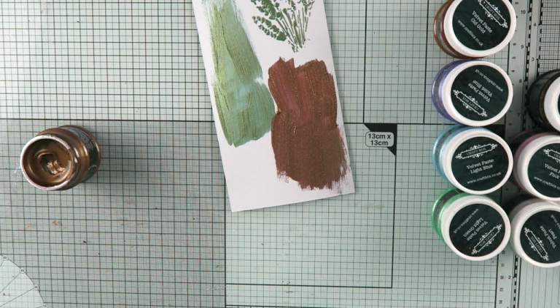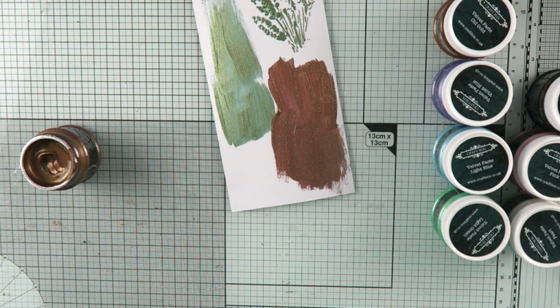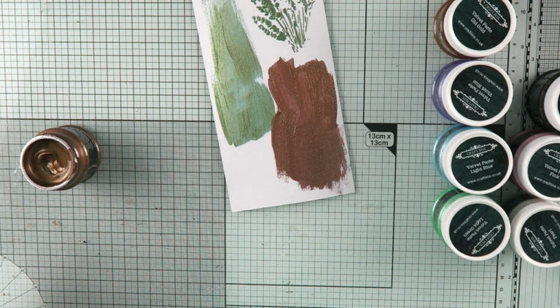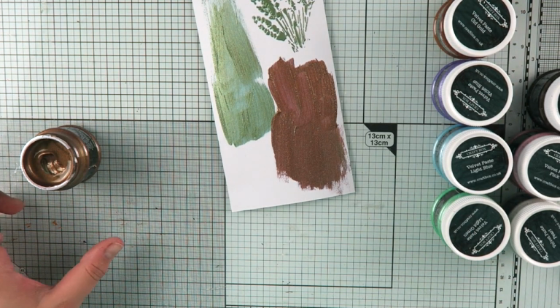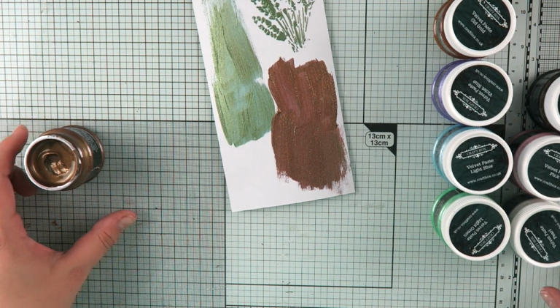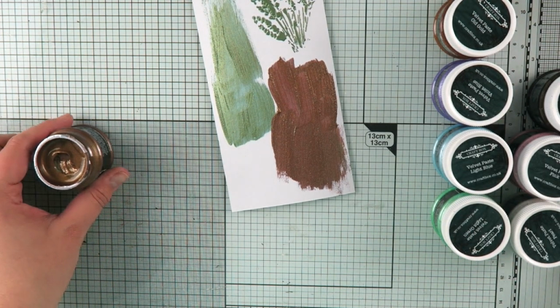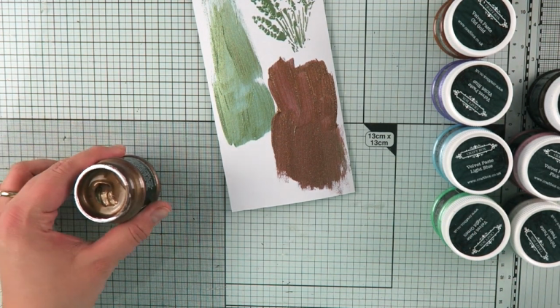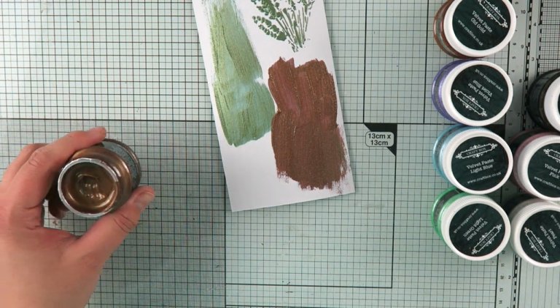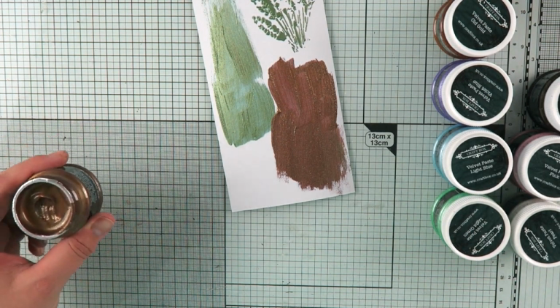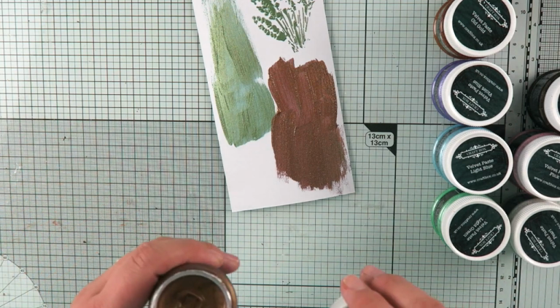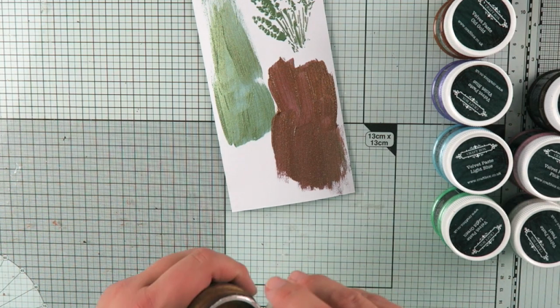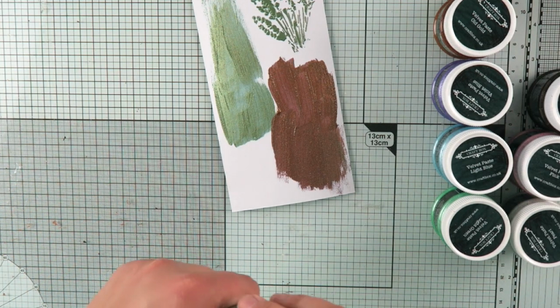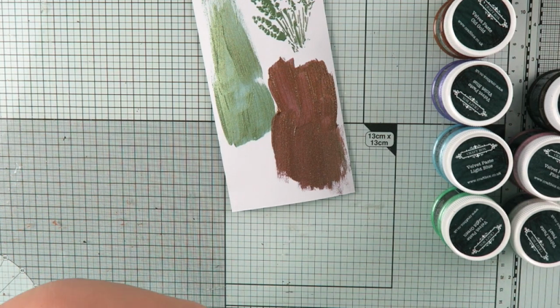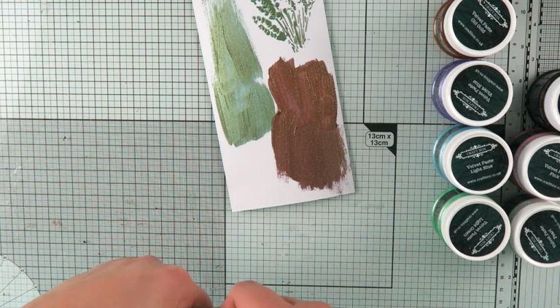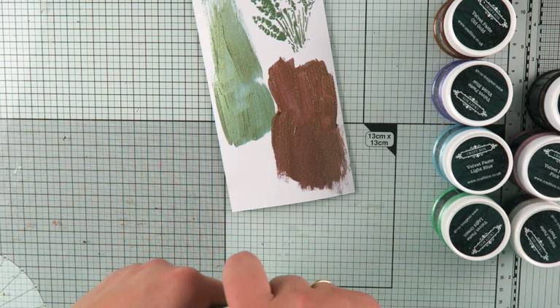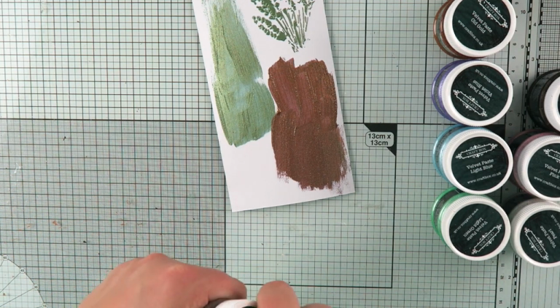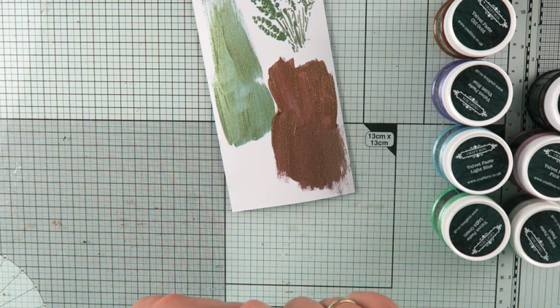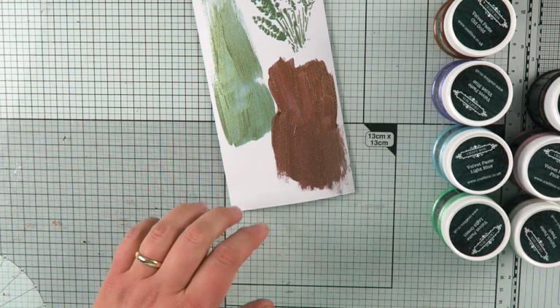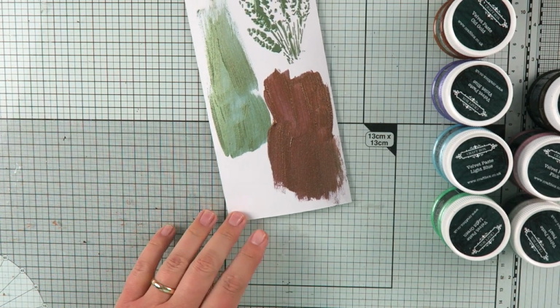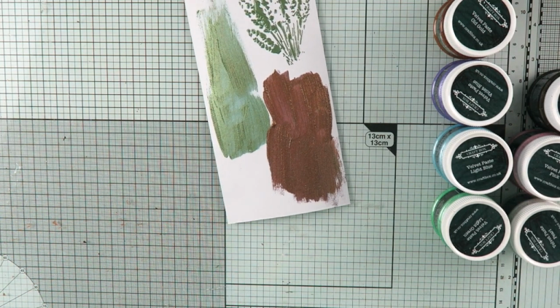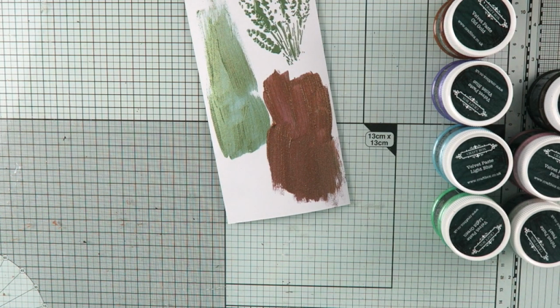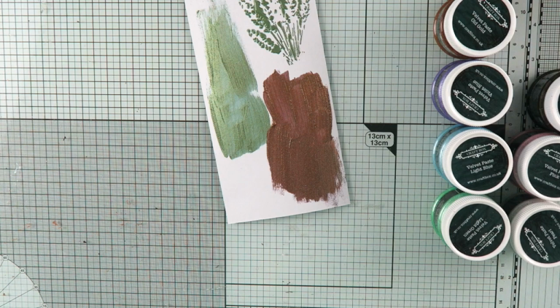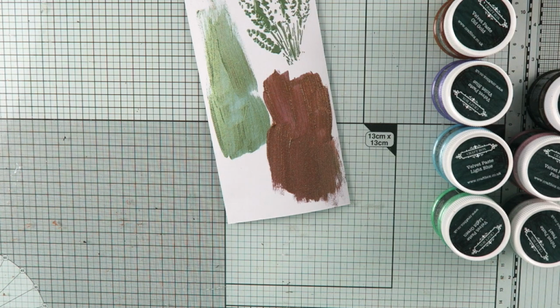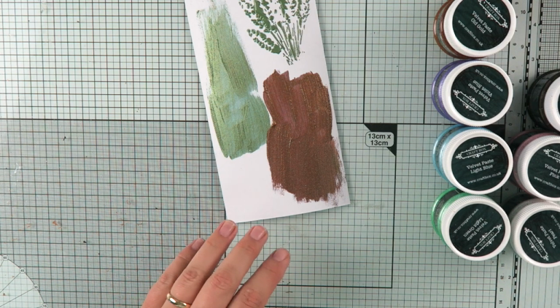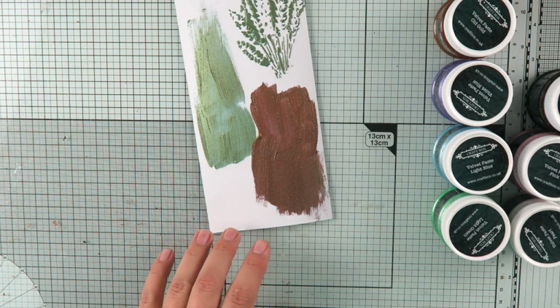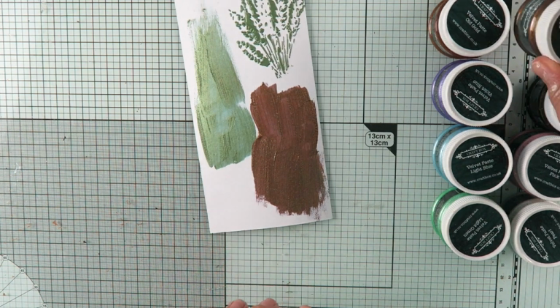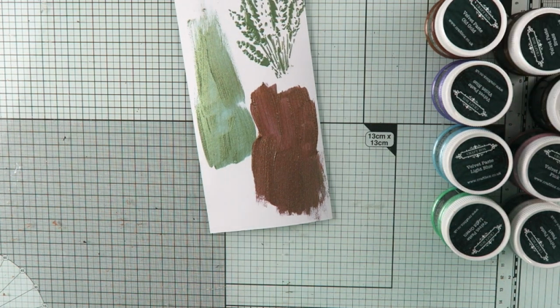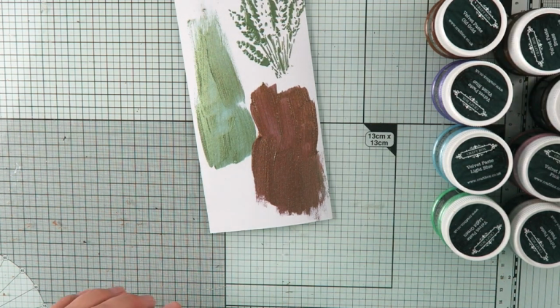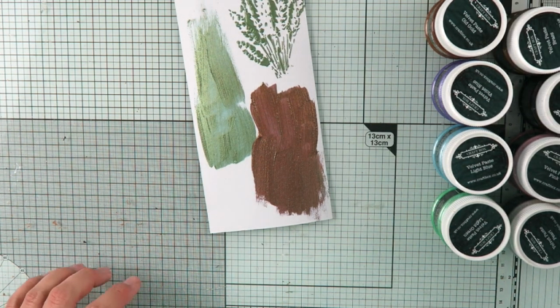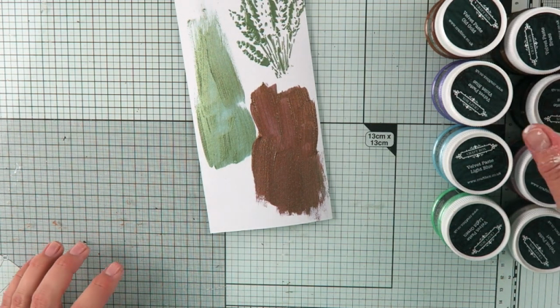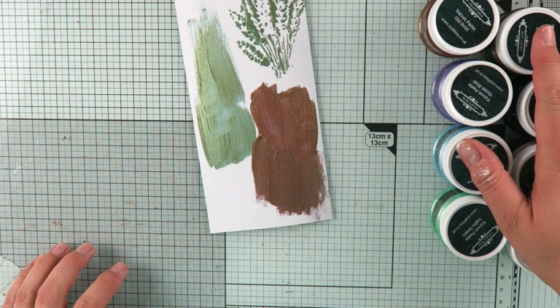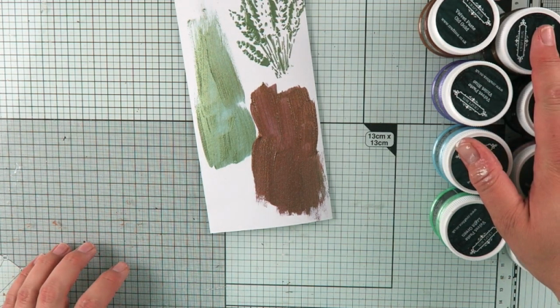And as I just showed you a moment ago, you can apply it through the stencil as well, but this is absolutely perfect for those more gritty and vintage effects that you want to create in your mixed media.